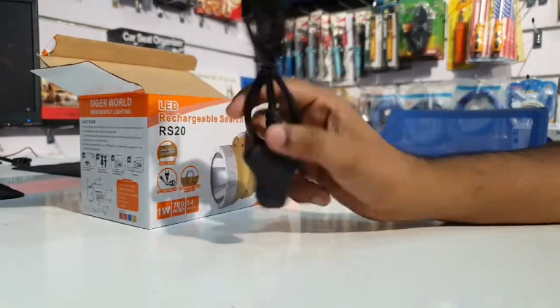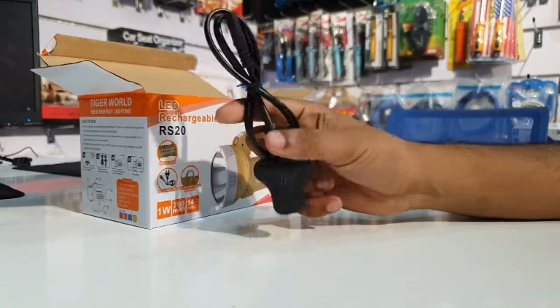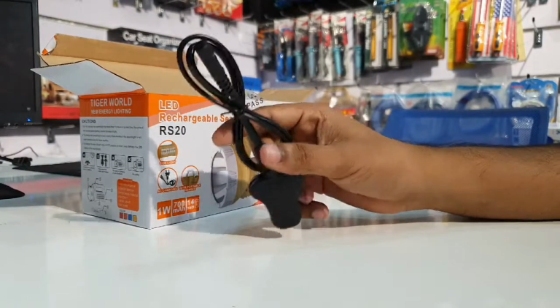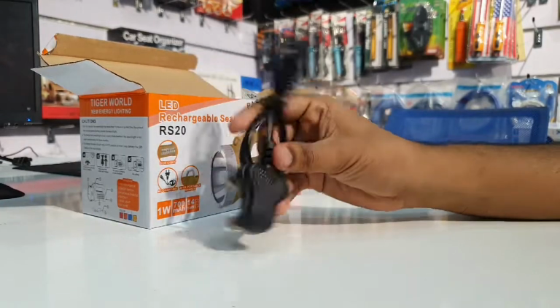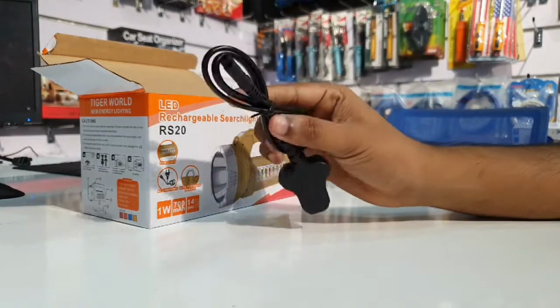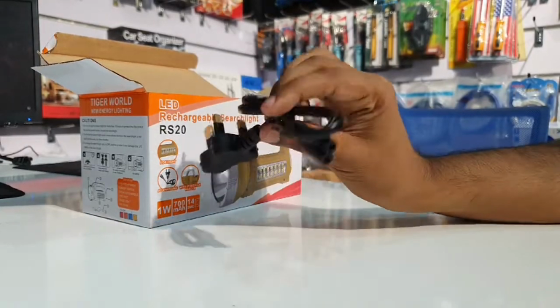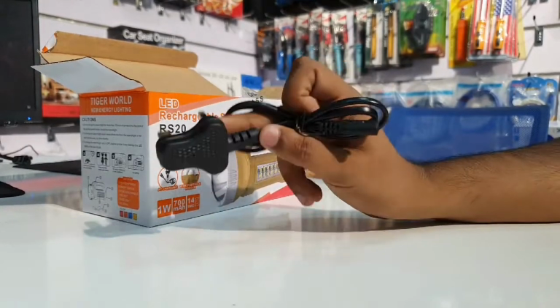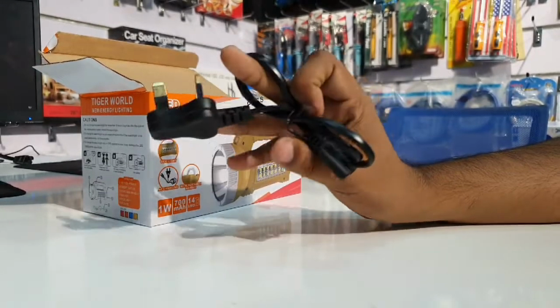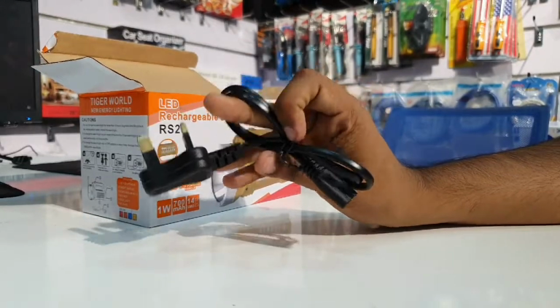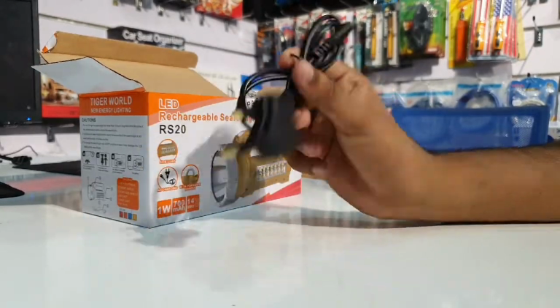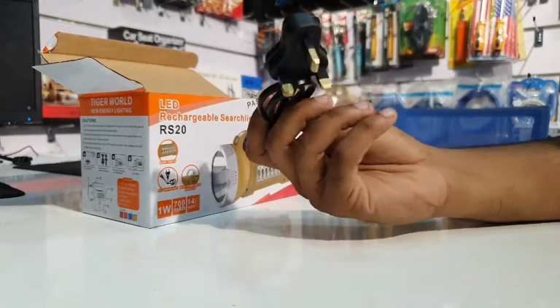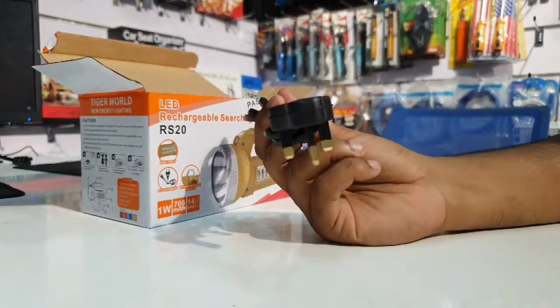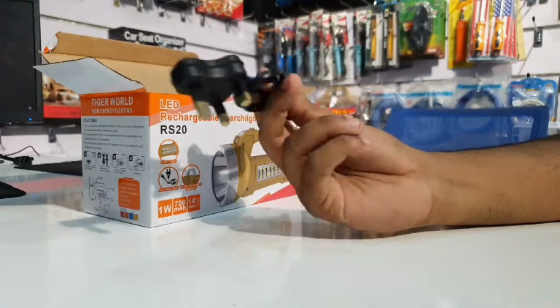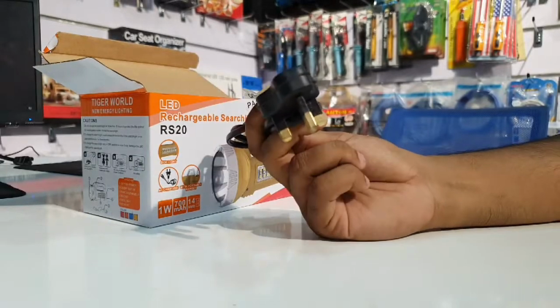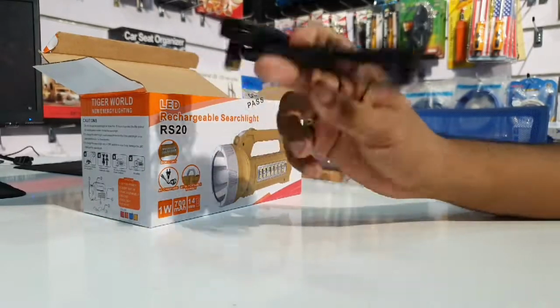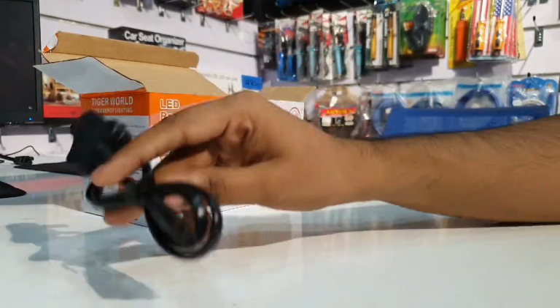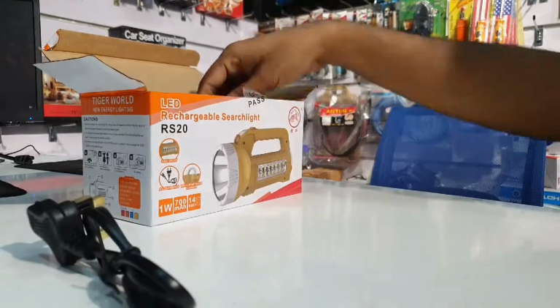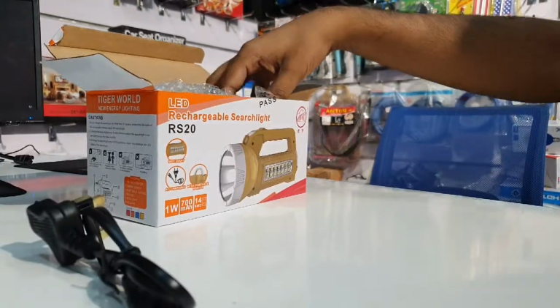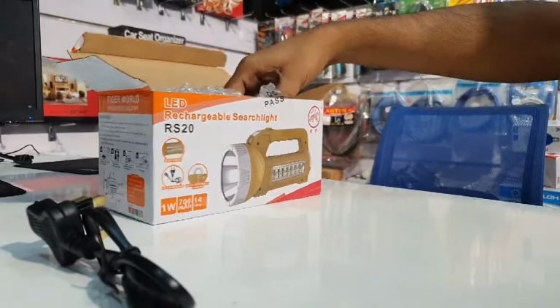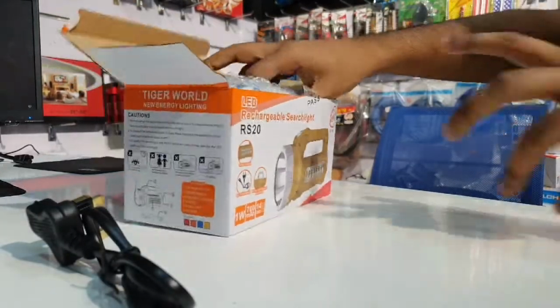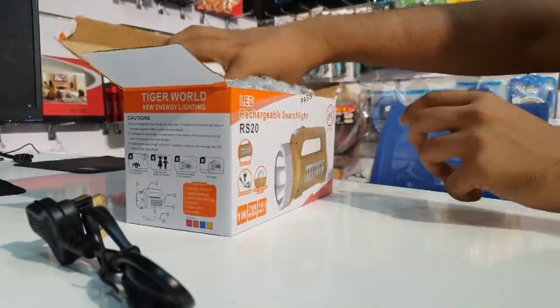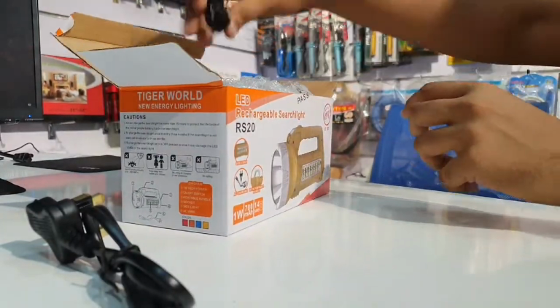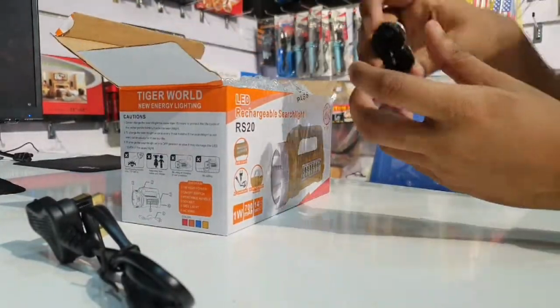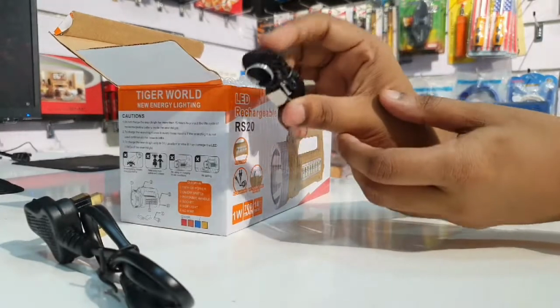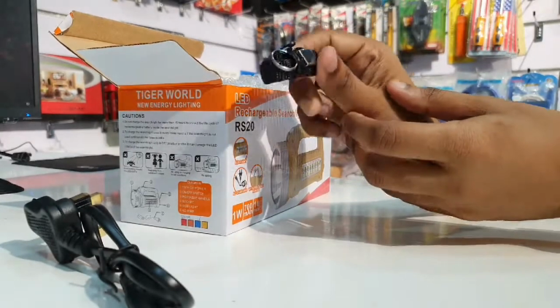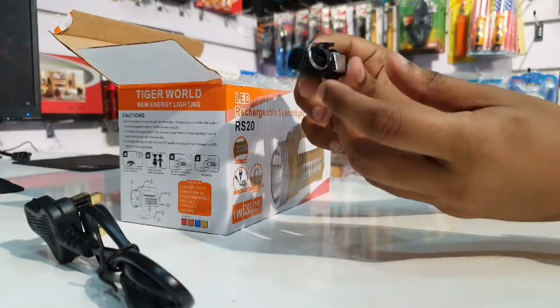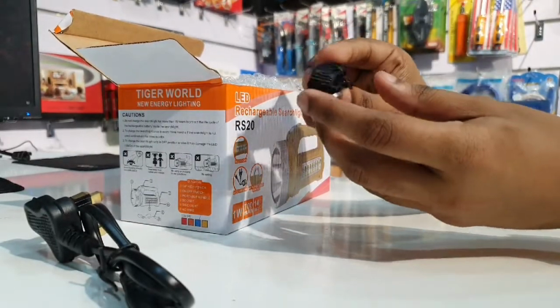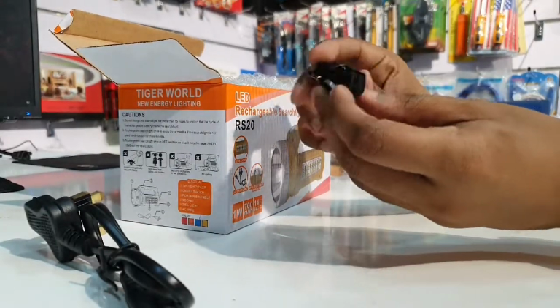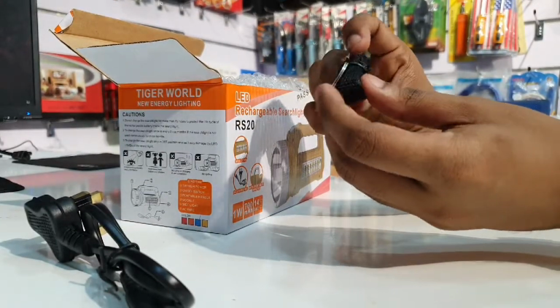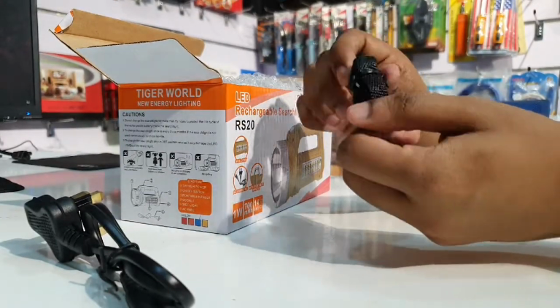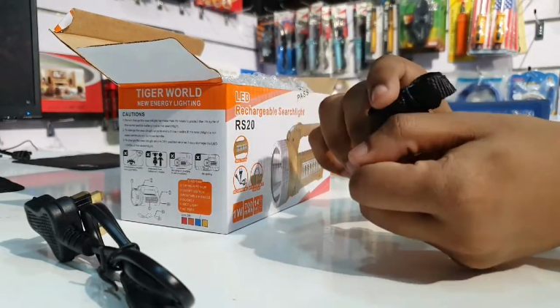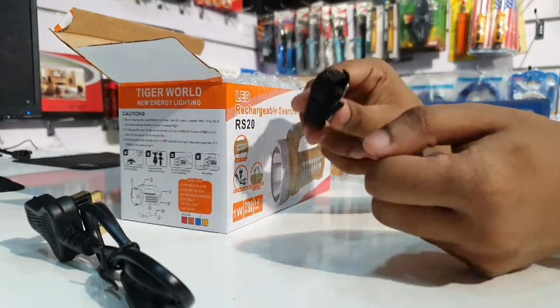The rechargeable light comes with a radio cable and a 13A power adapter for charging. You can also use a strapper with it as well.